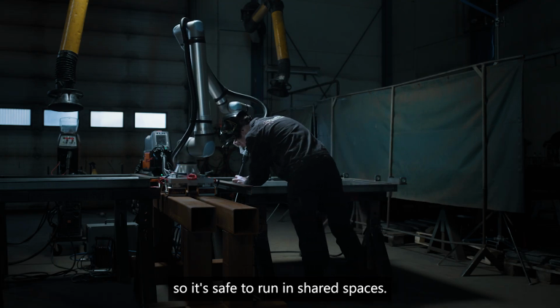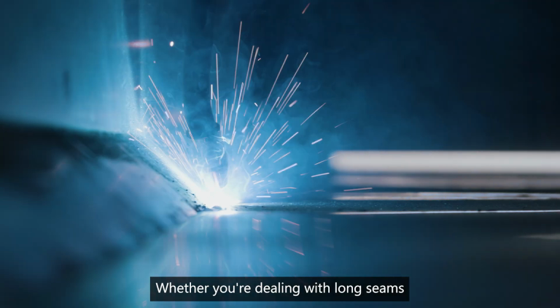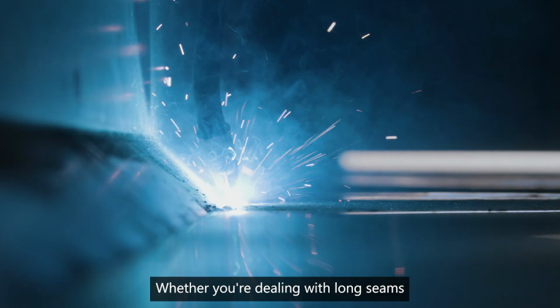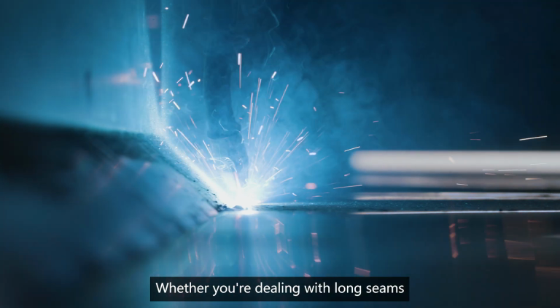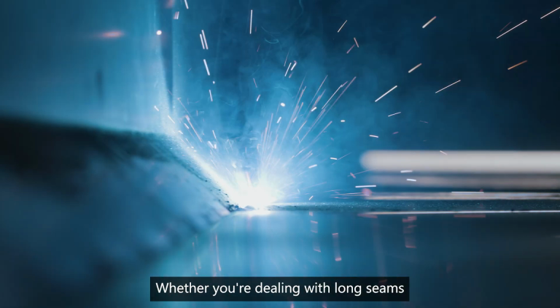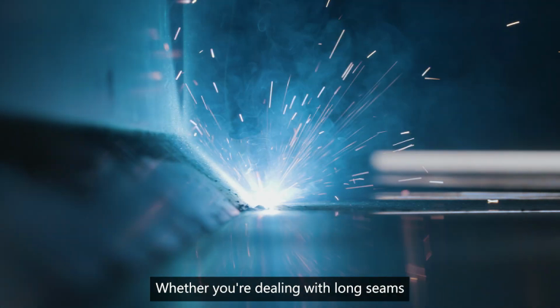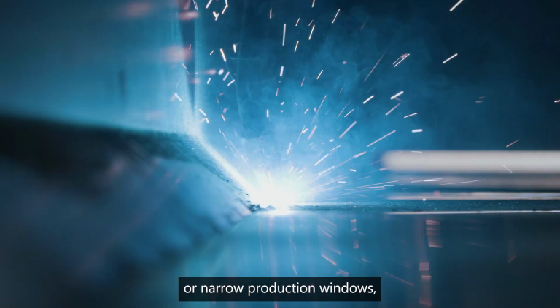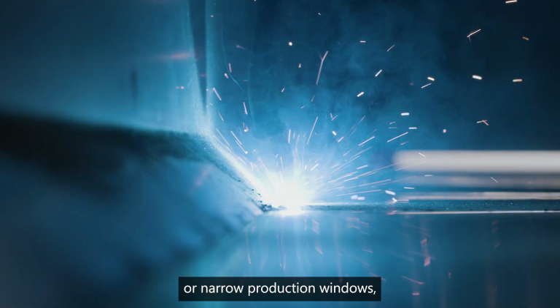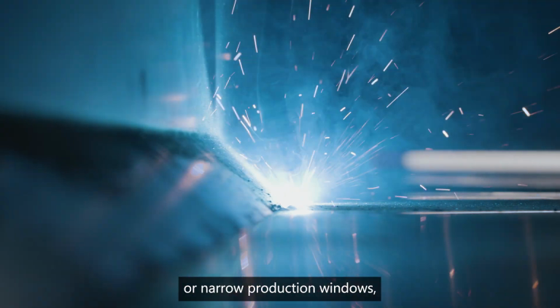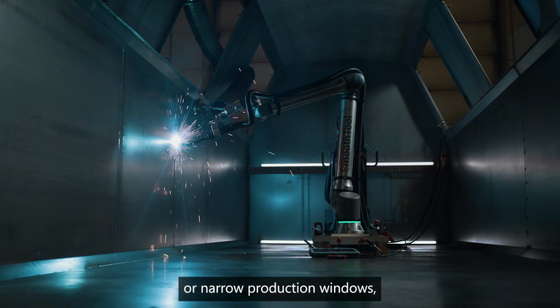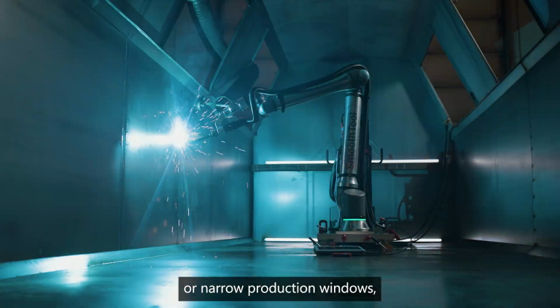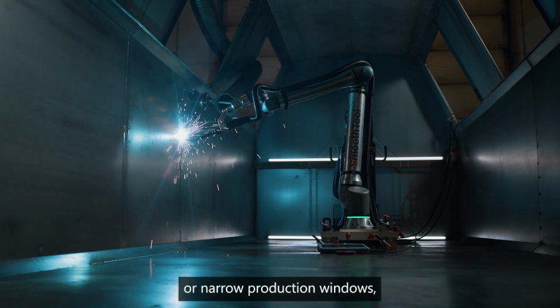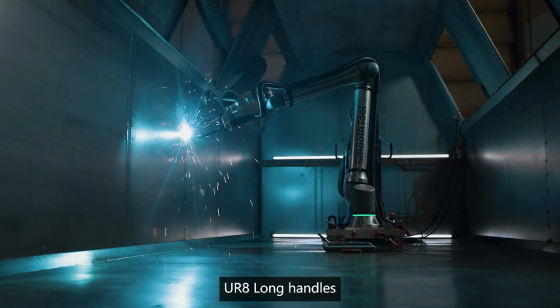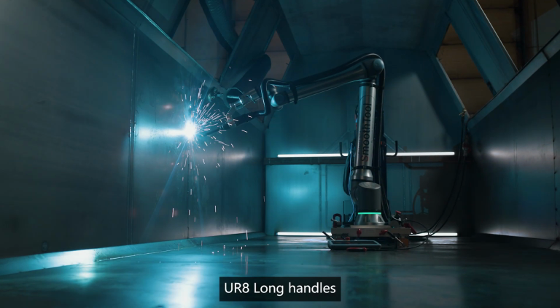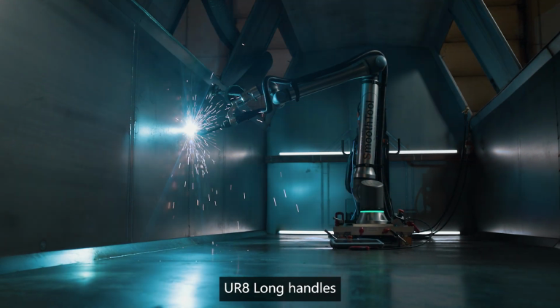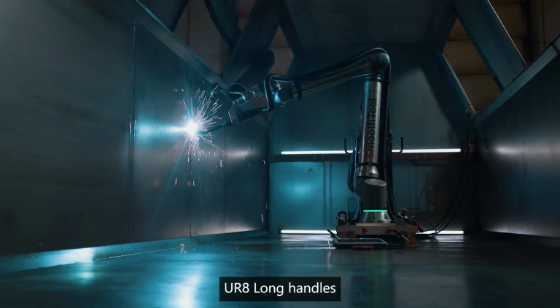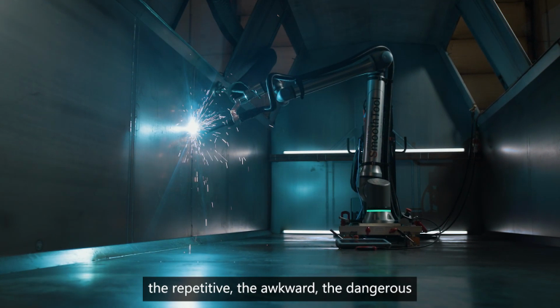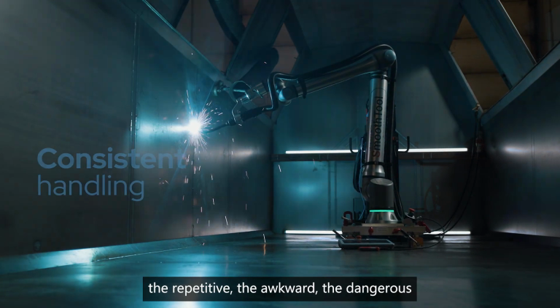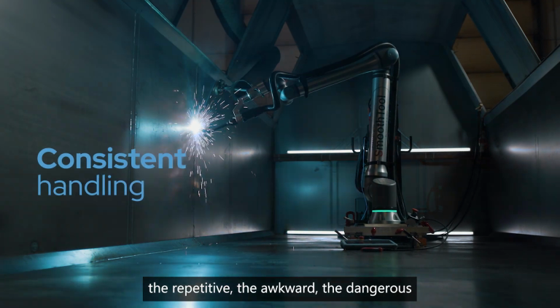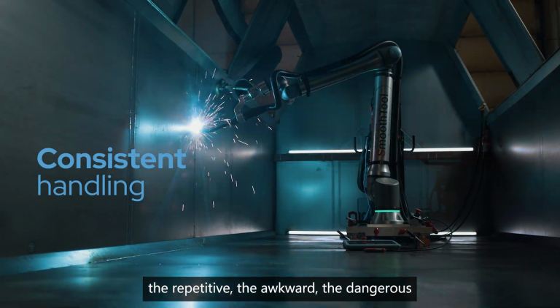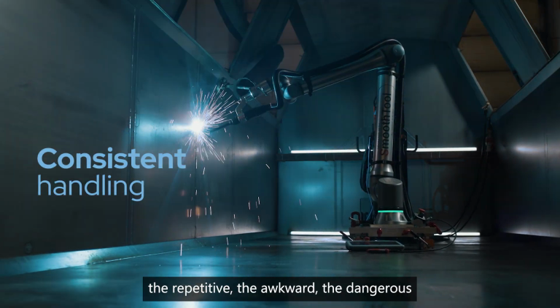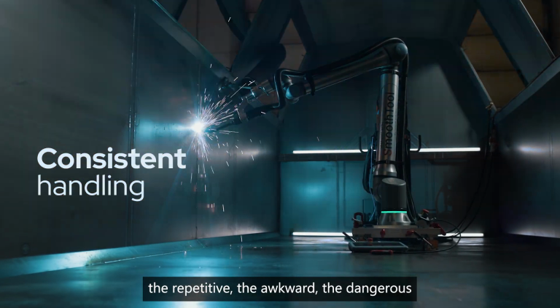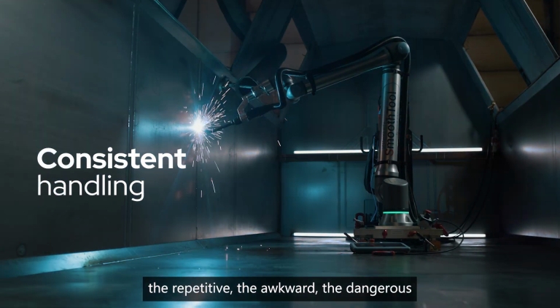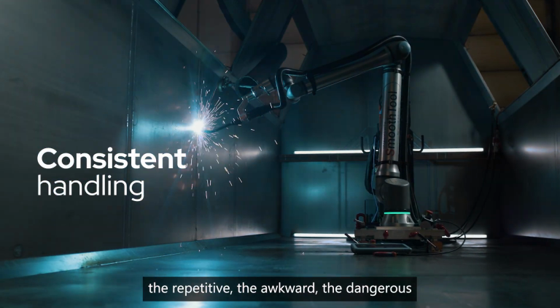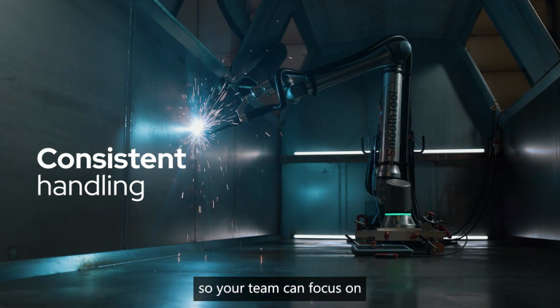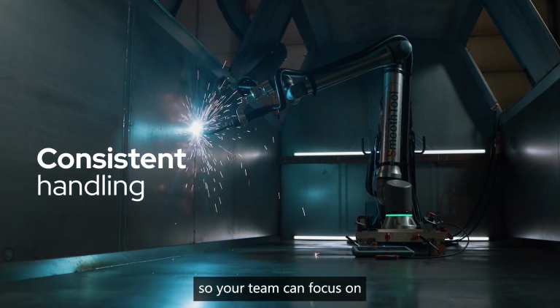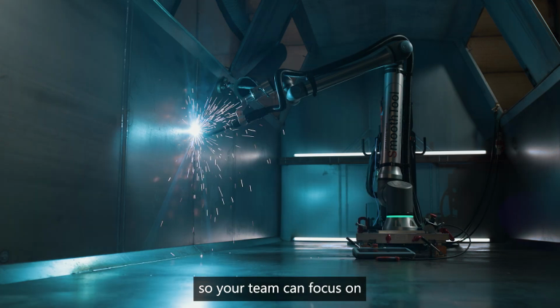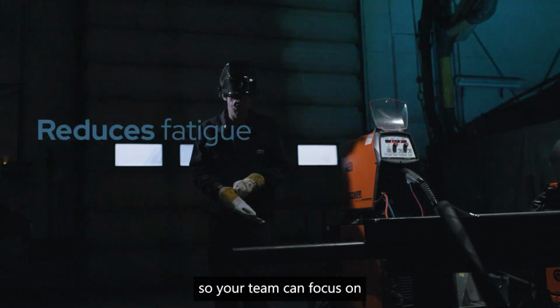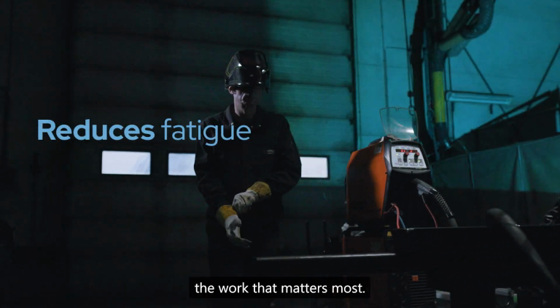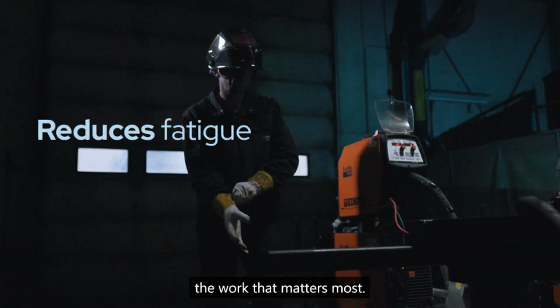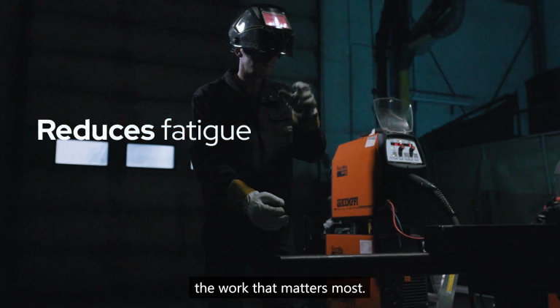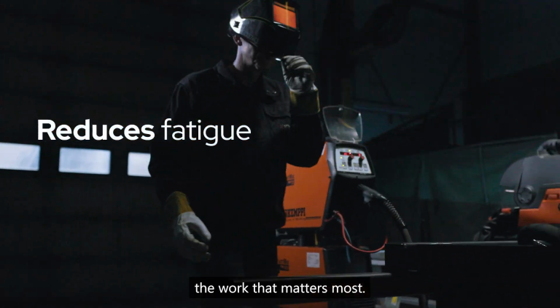Whether you're dealing with long seams or narrow production windows, UR8 Long handles the repetitive, the awkward, the dangerous — so your team can focus on the work that matters most.